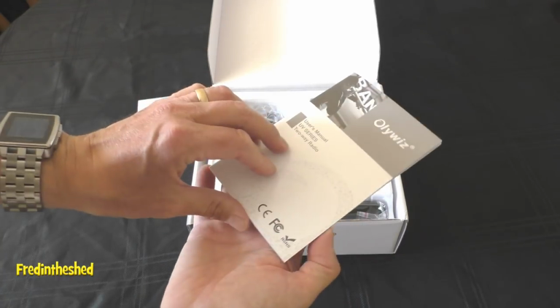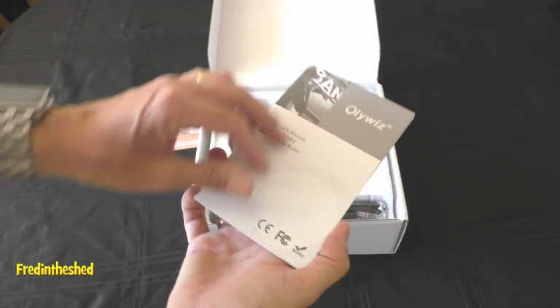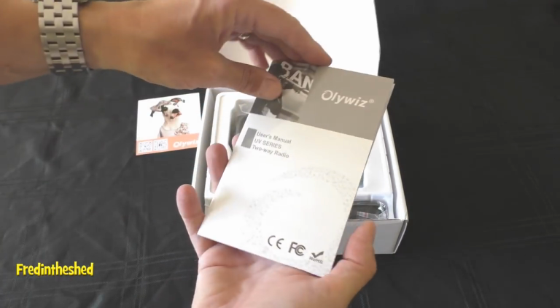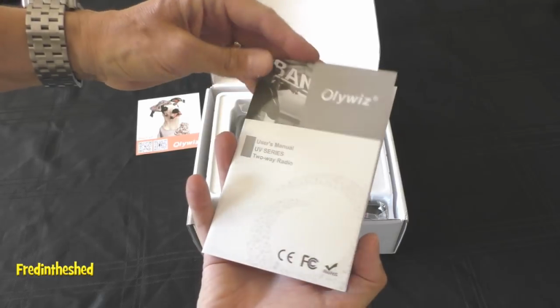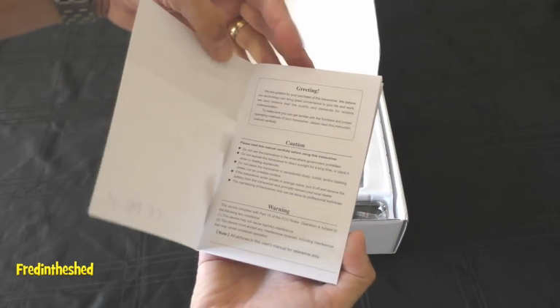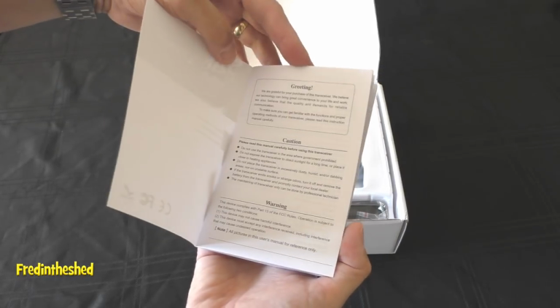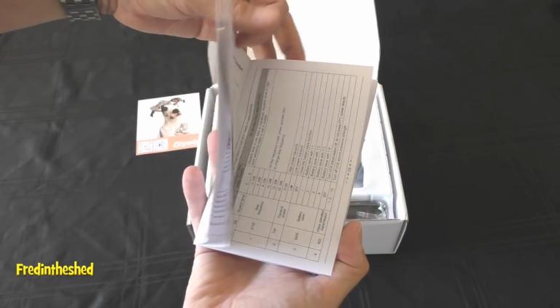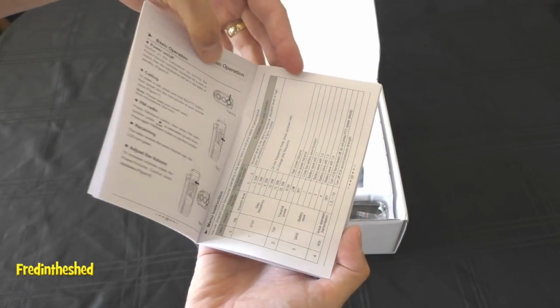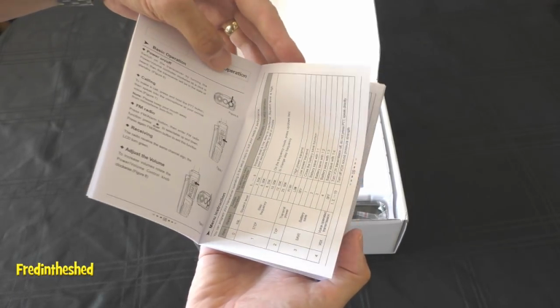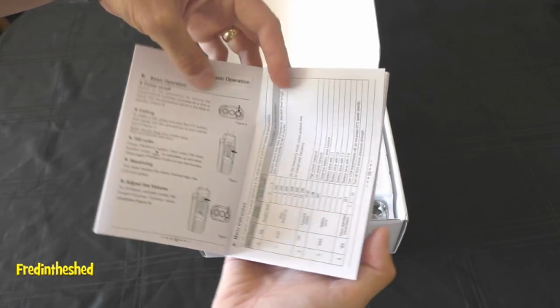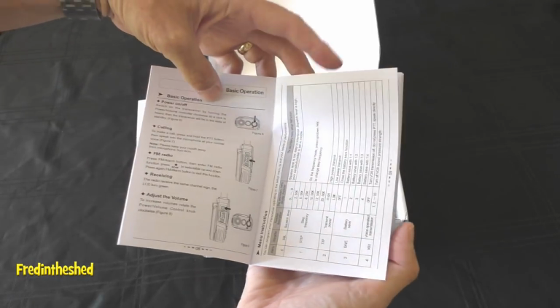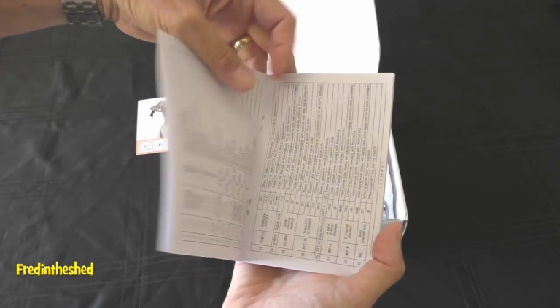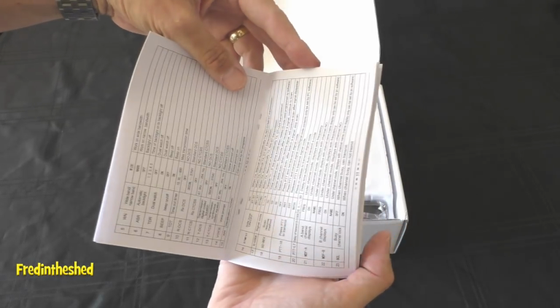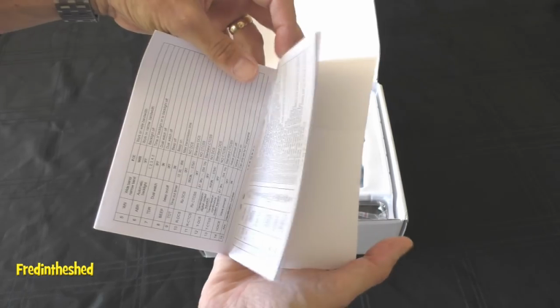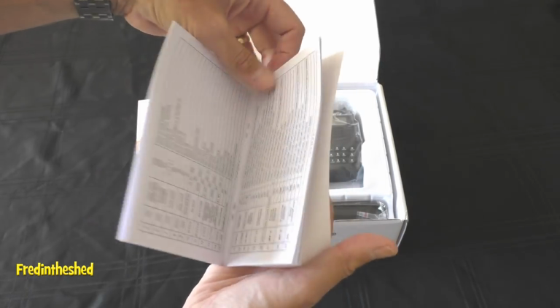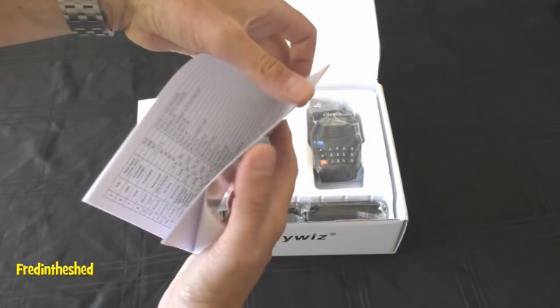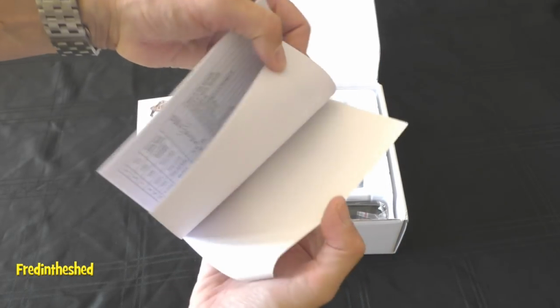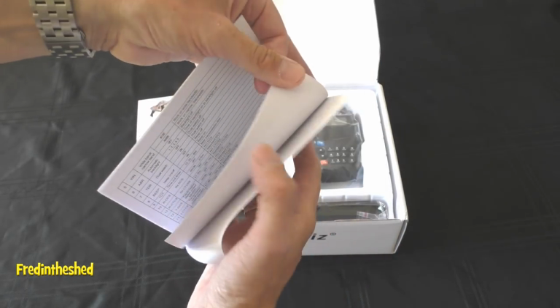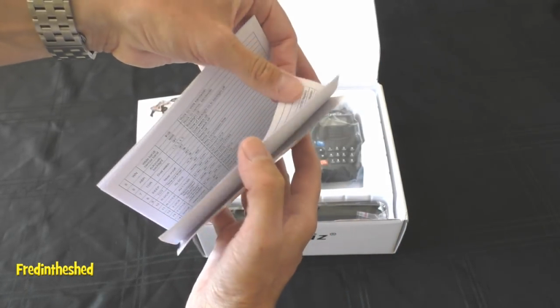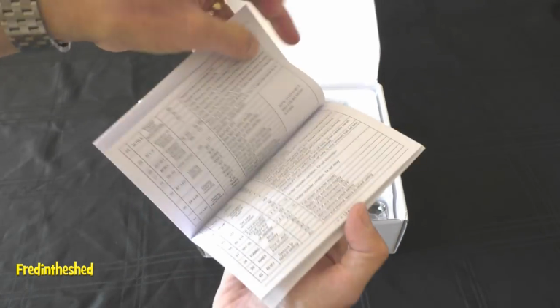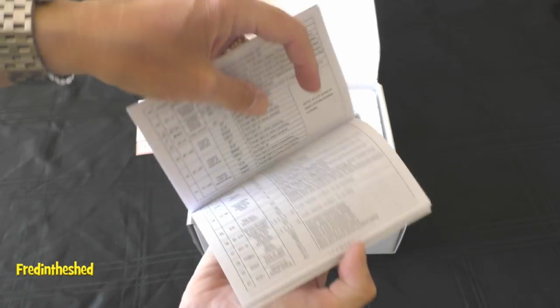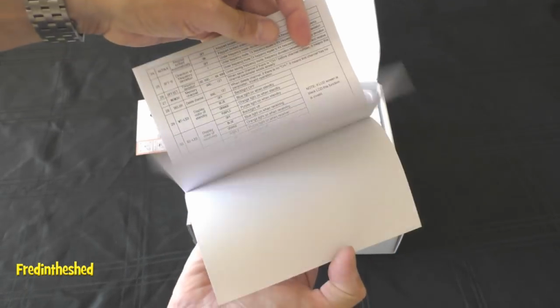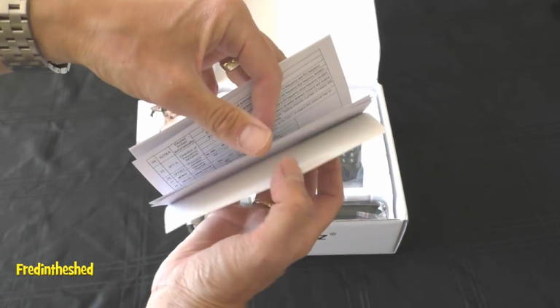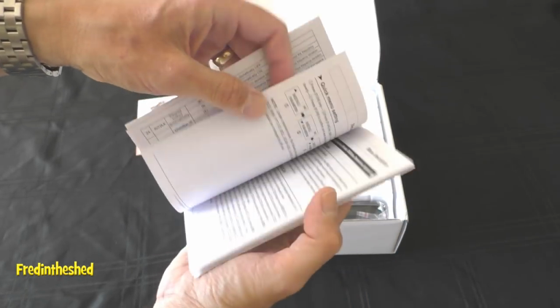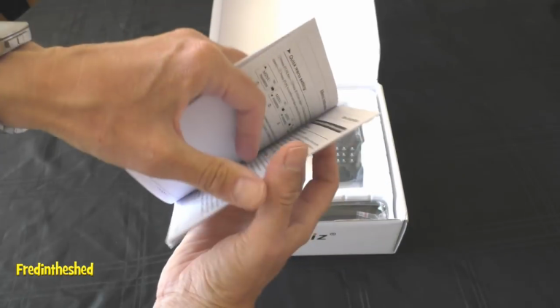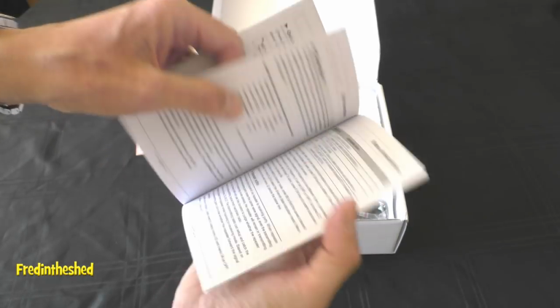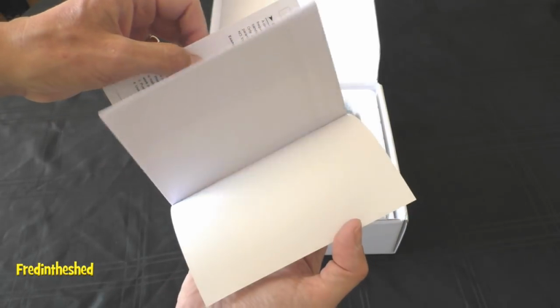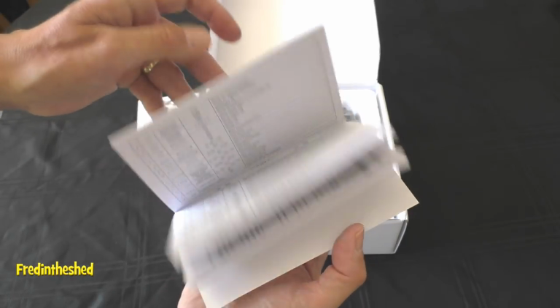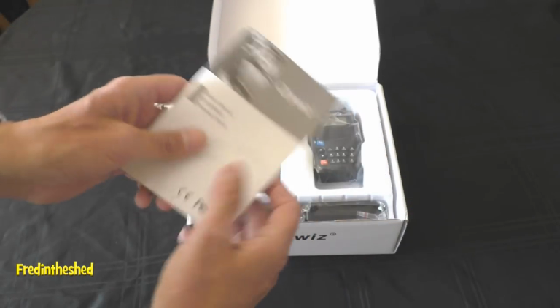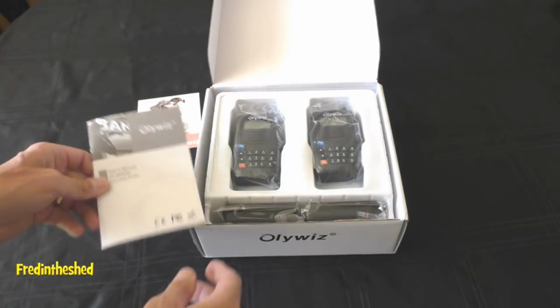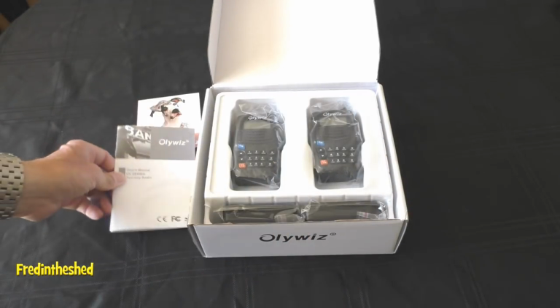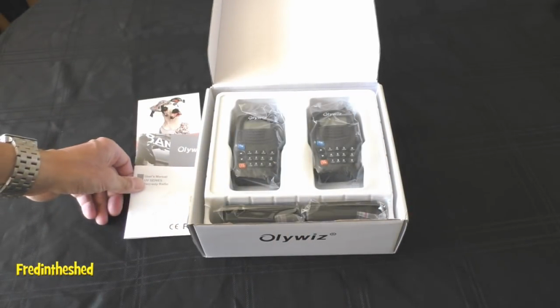There's also the instruction manual itself, which is nicely put together, all in English, quite easy to understand. I didn't spot any spelling mistakes on this one. Of course, there are quite a lot of features in the menu, which we'll have a look at in just a sec.